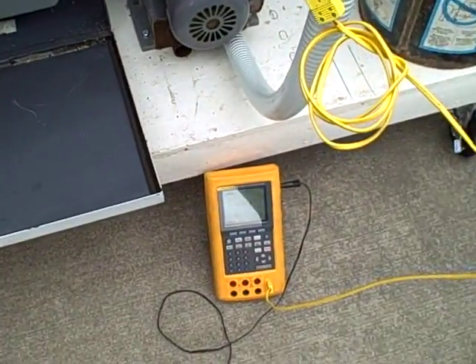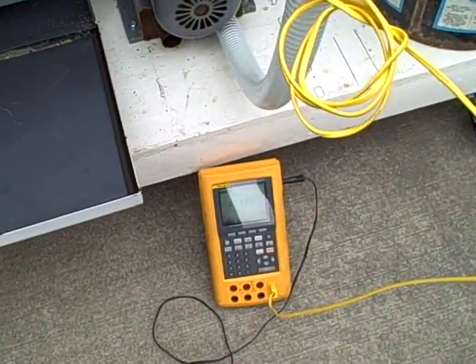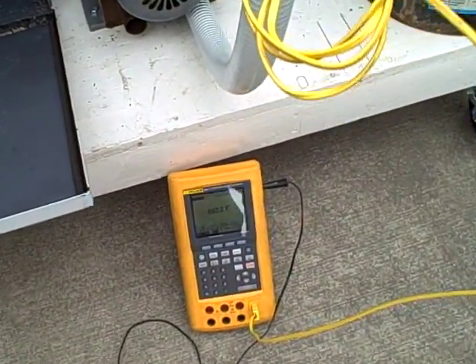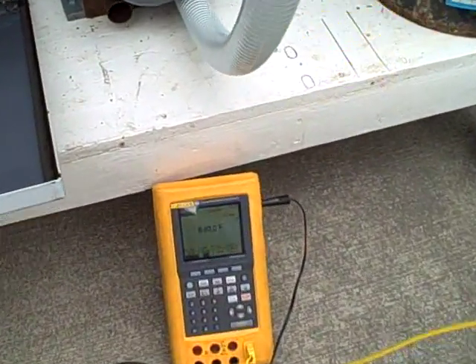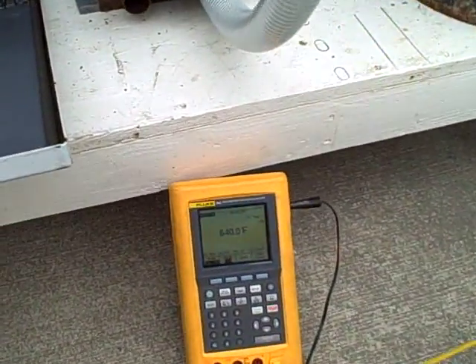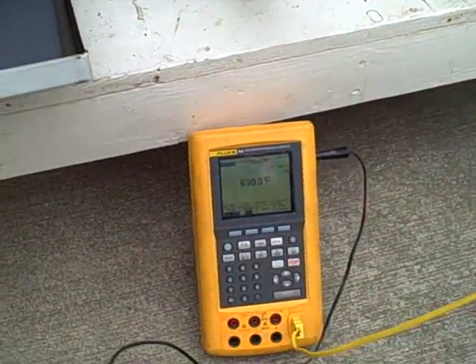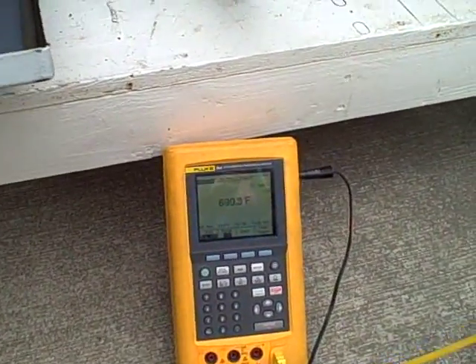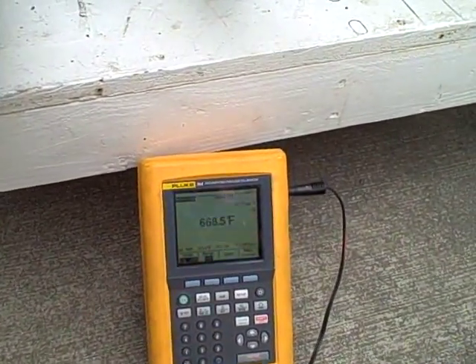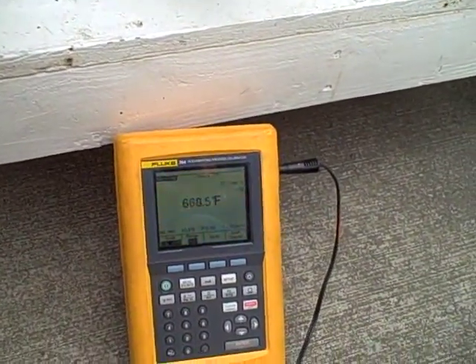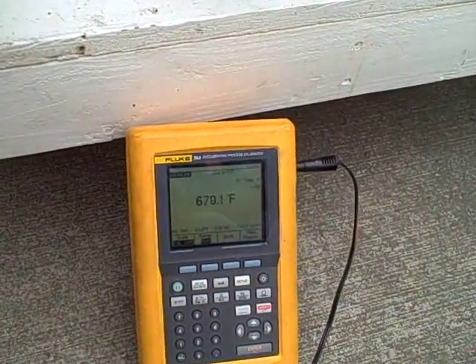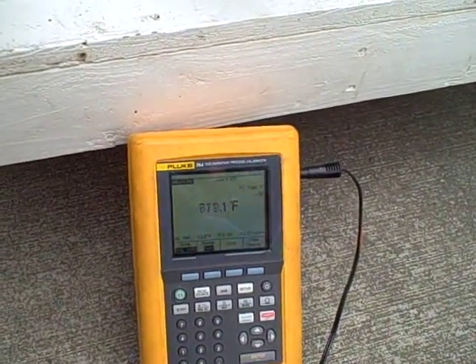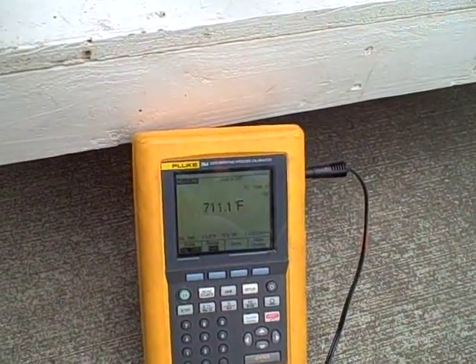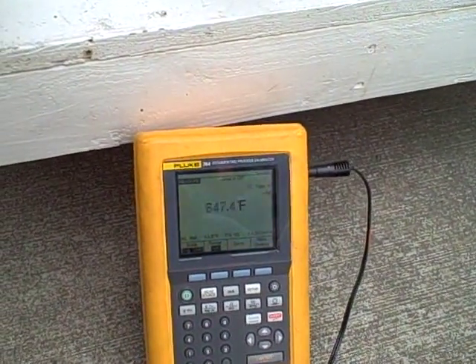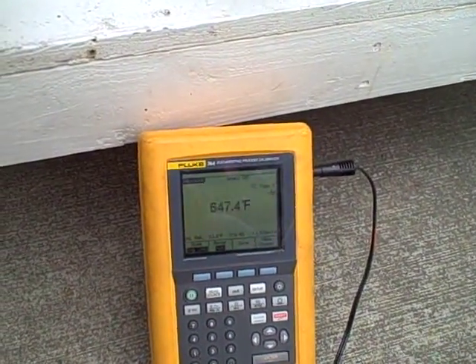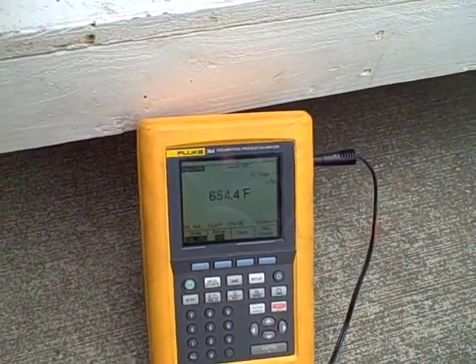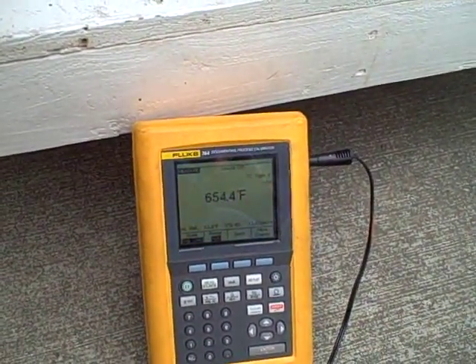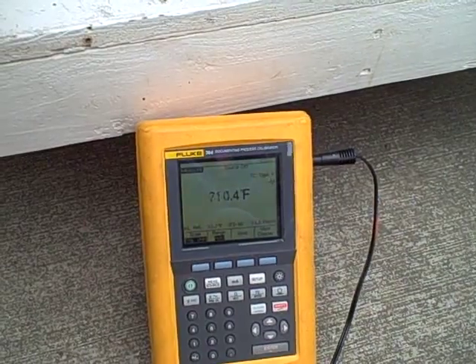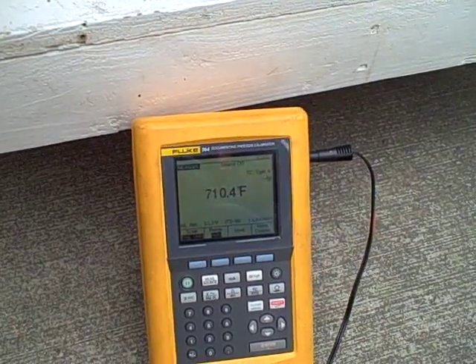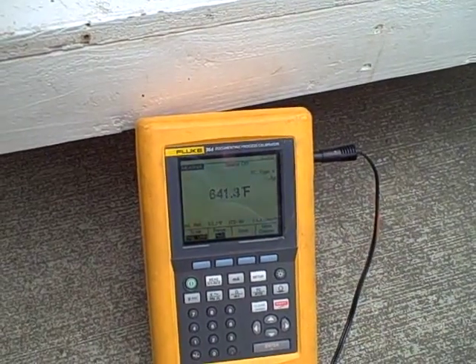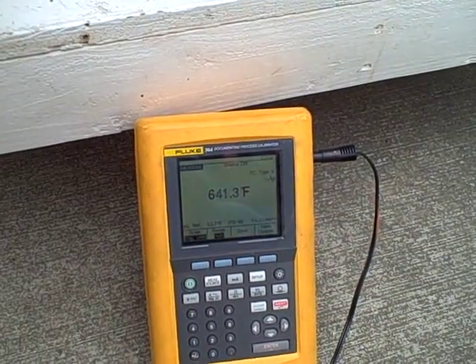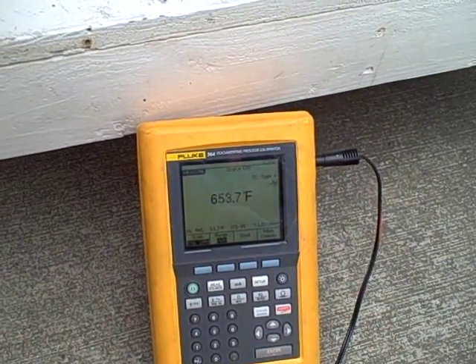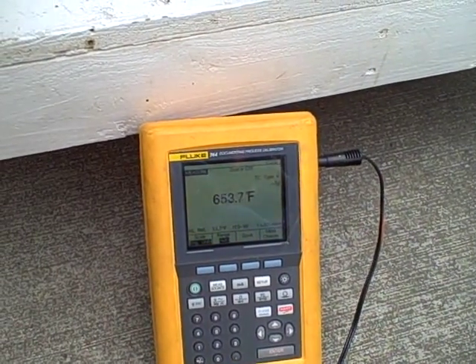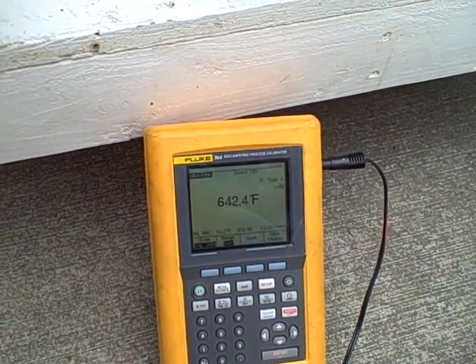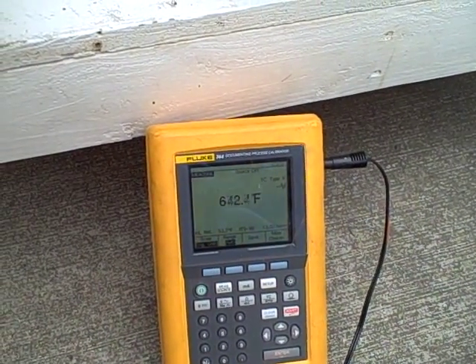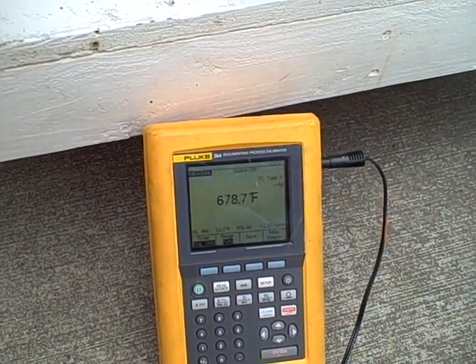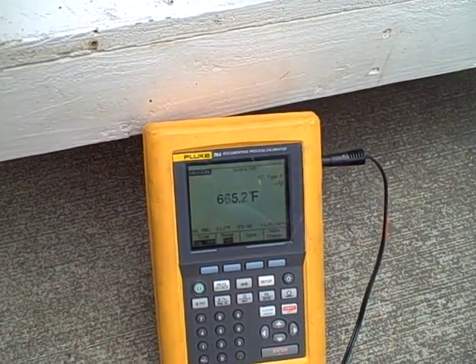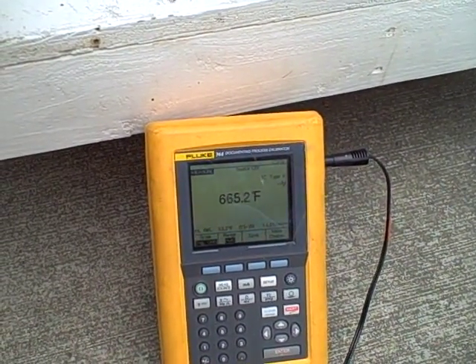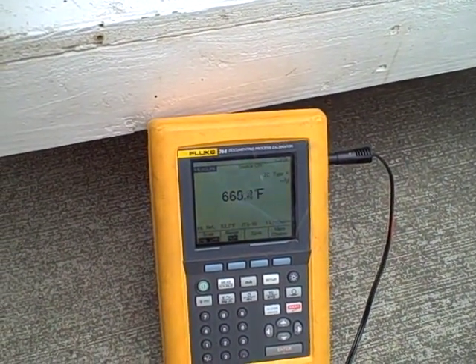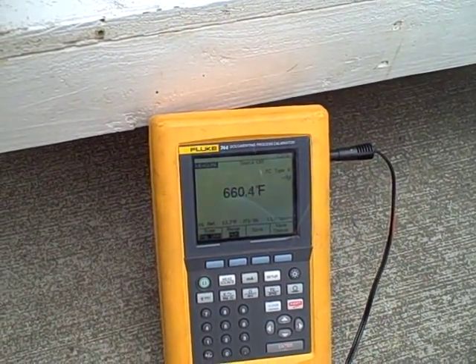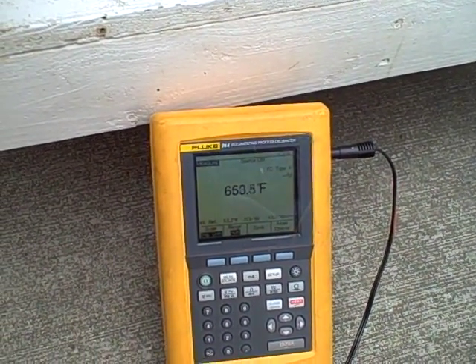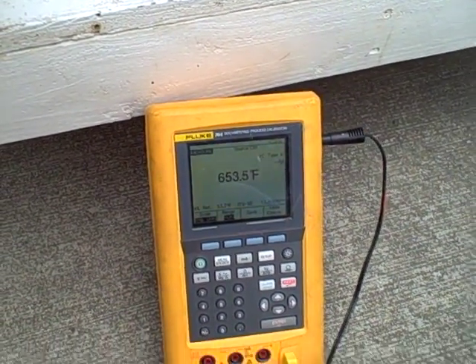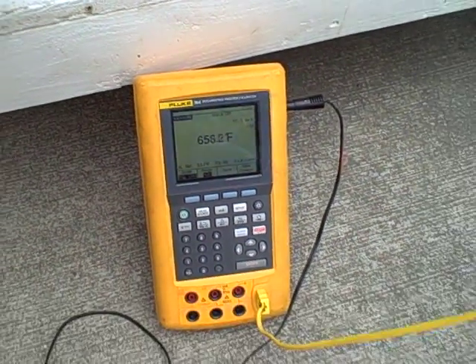Presently we're just measuring the temperature manually. Right now we're at 700 degrees inside the bucket. We've been burning for about five minutes or so, and we'll see how far it warms up.